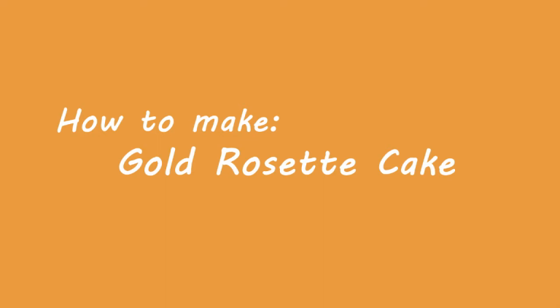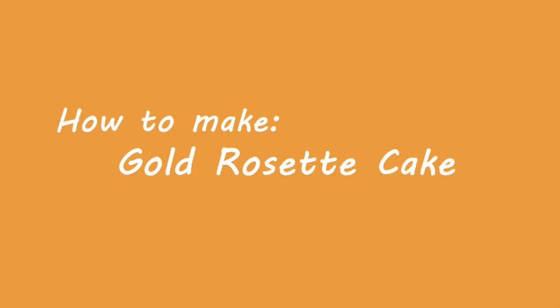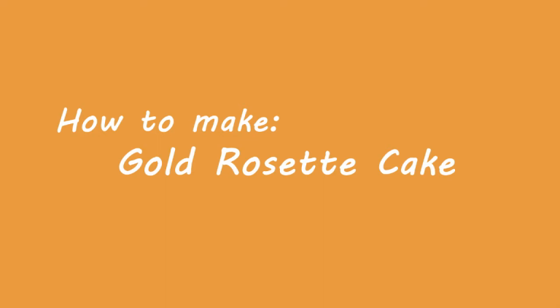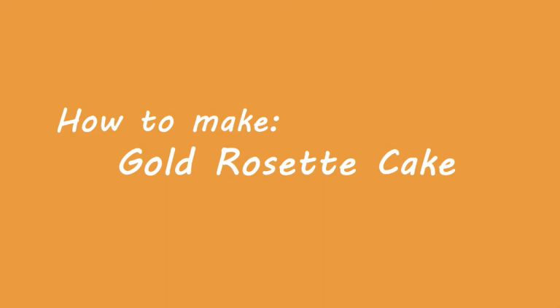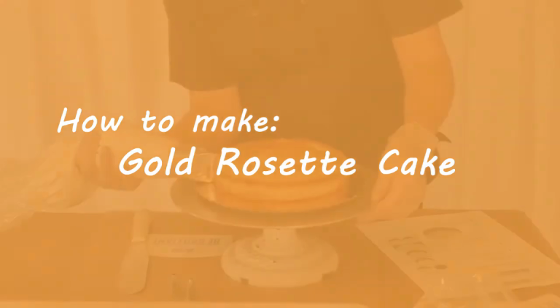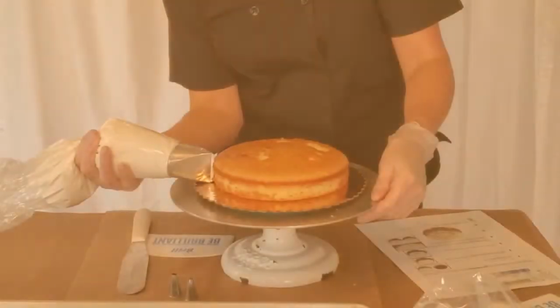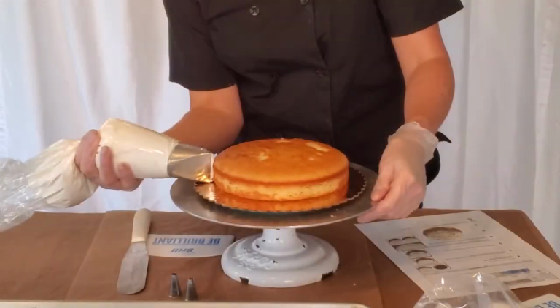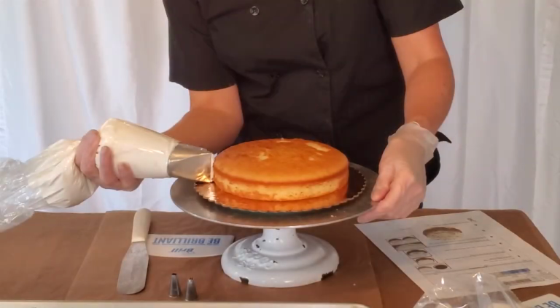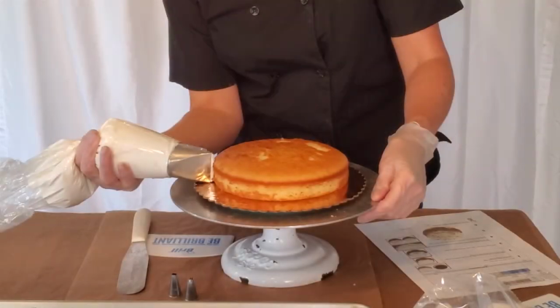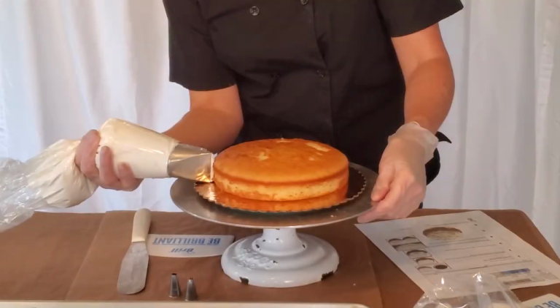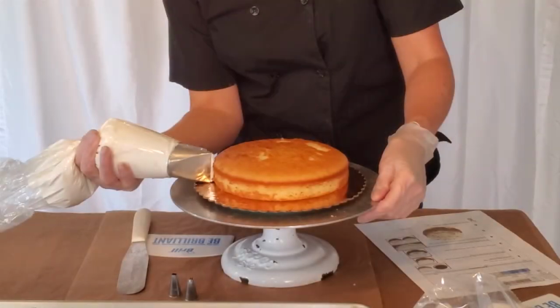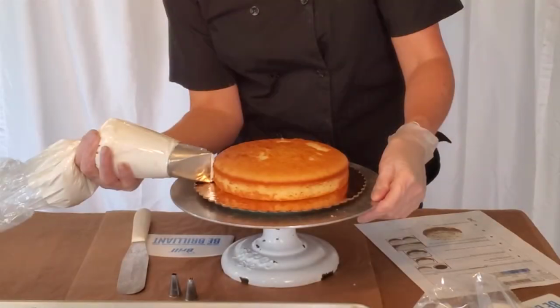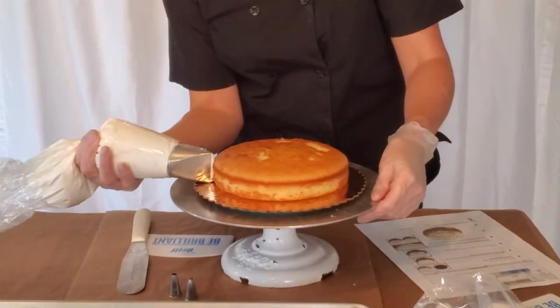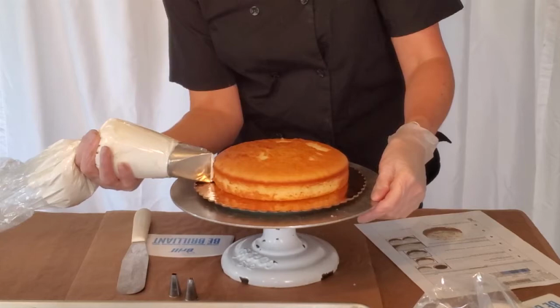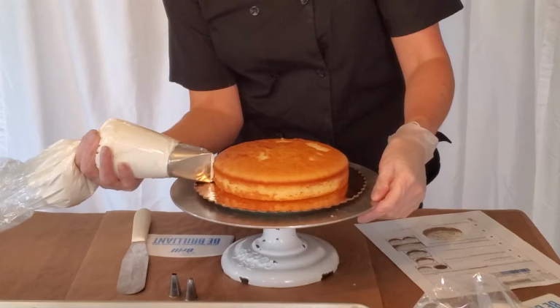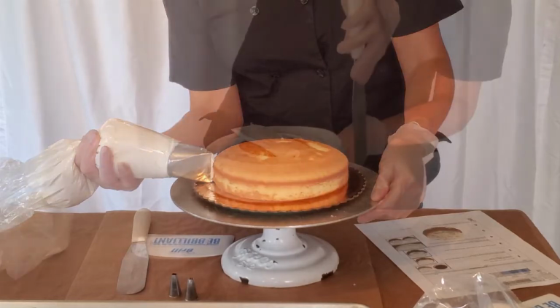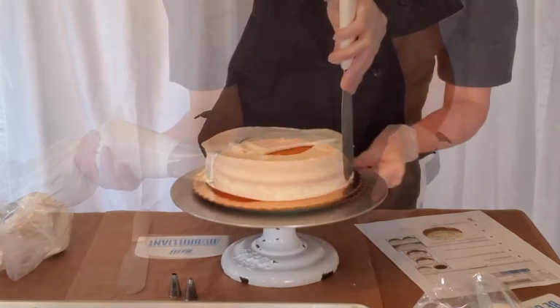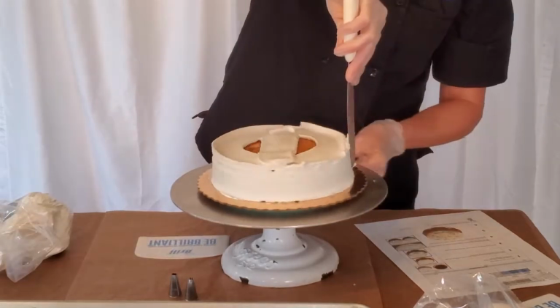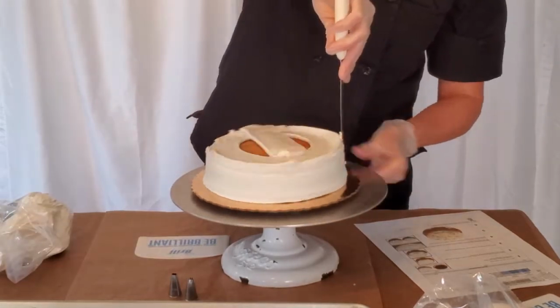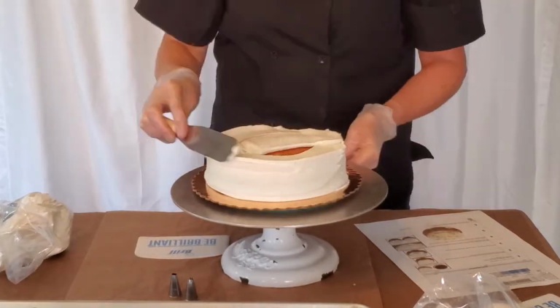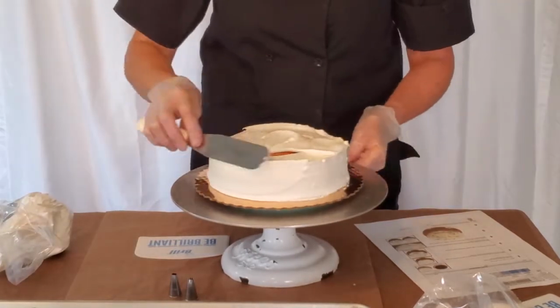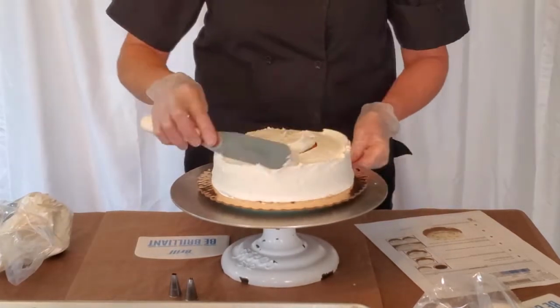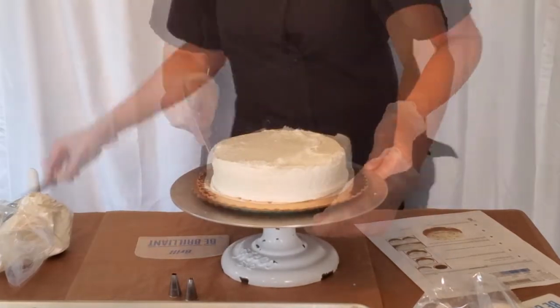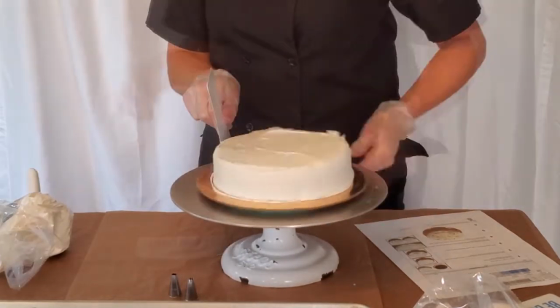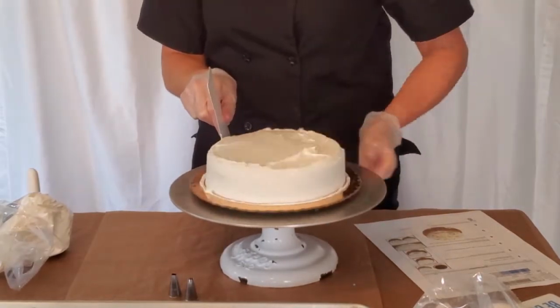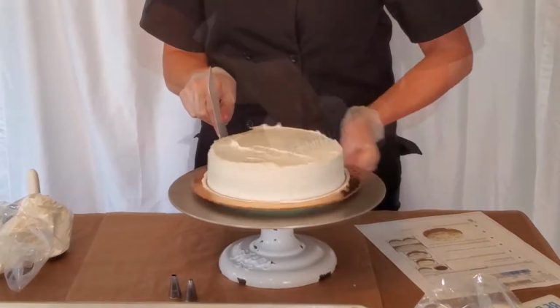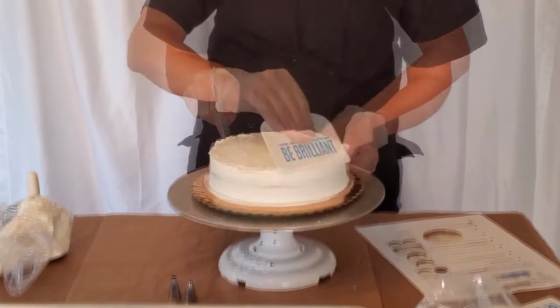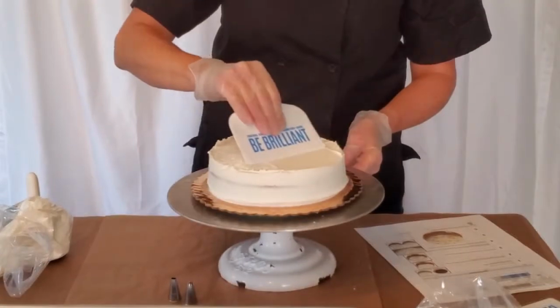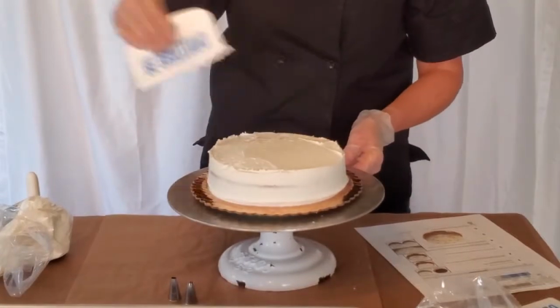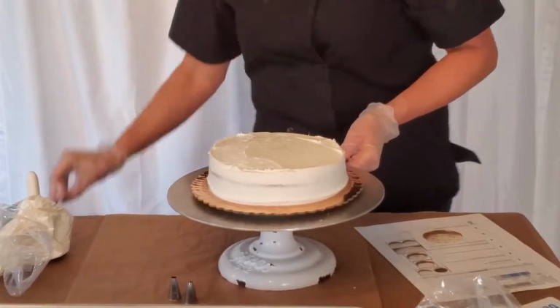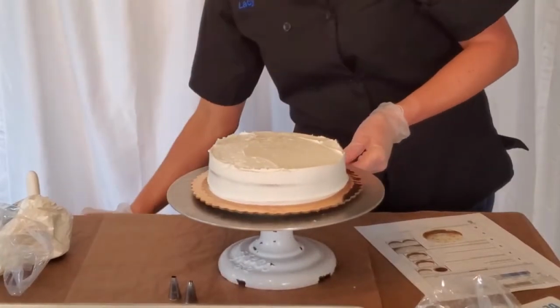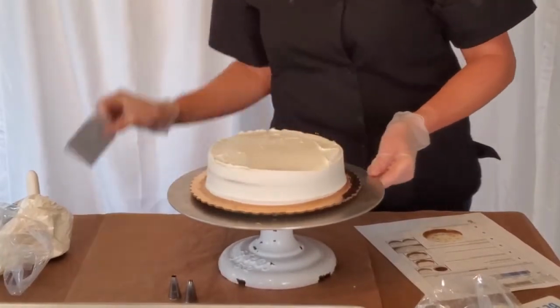Hello there! Today you're going to learn how to make the gold rosette cake. First, you're going to ice the cake with 10 ounces of white buttercream. This can be made with white or chocolate cake.